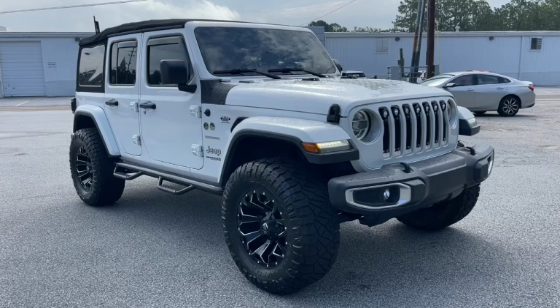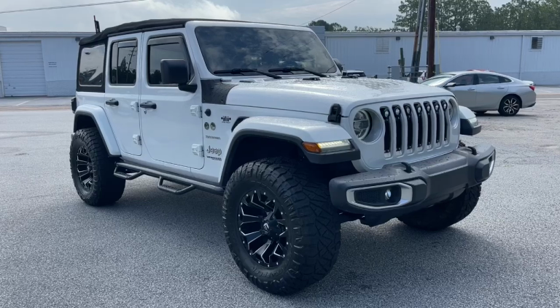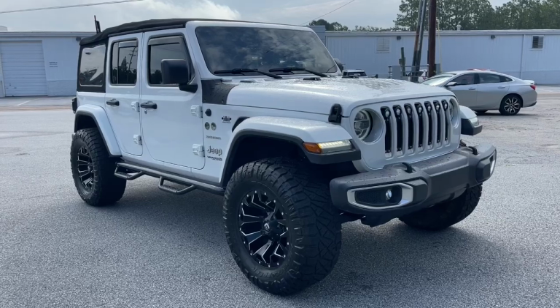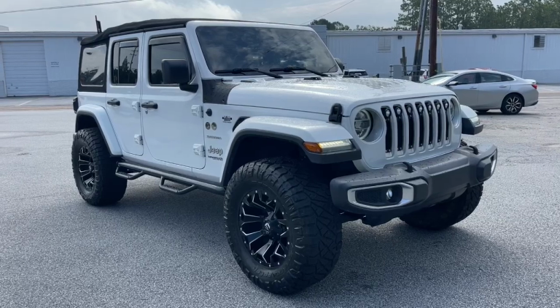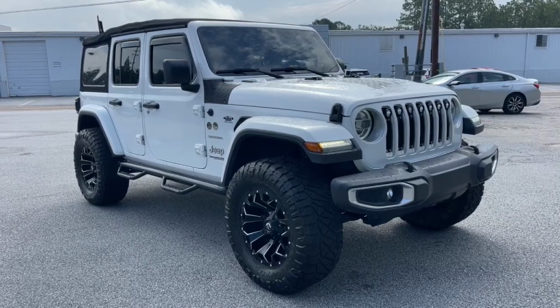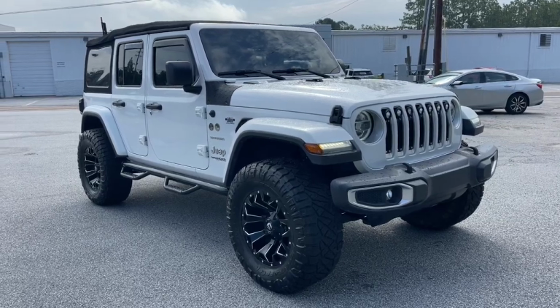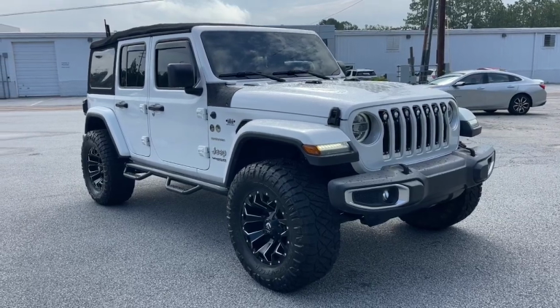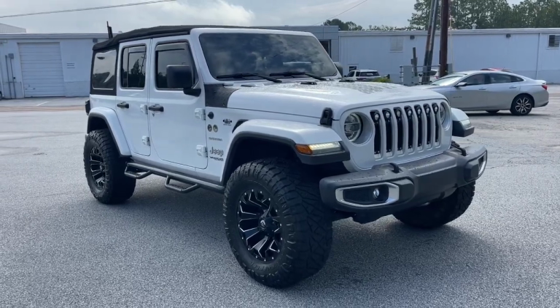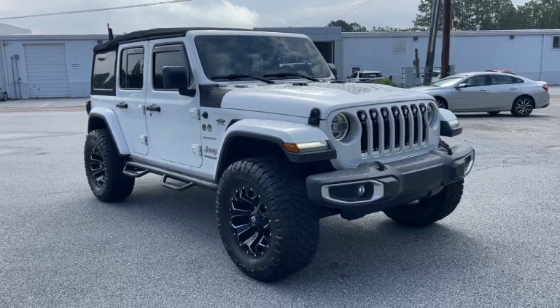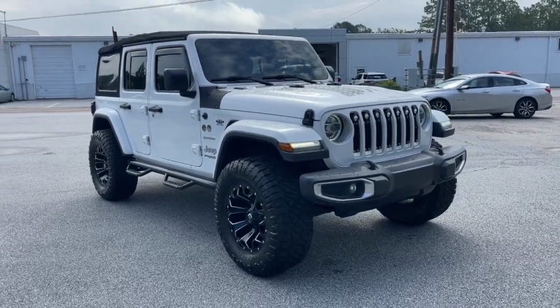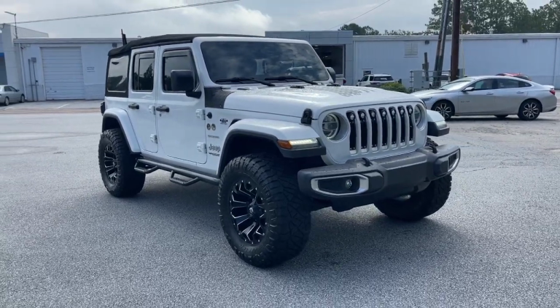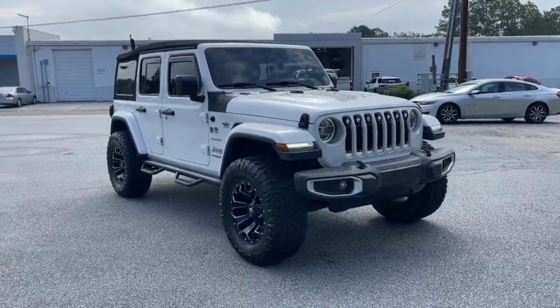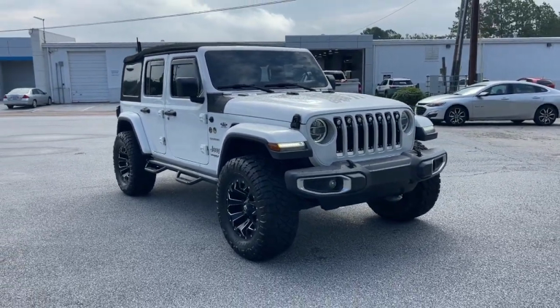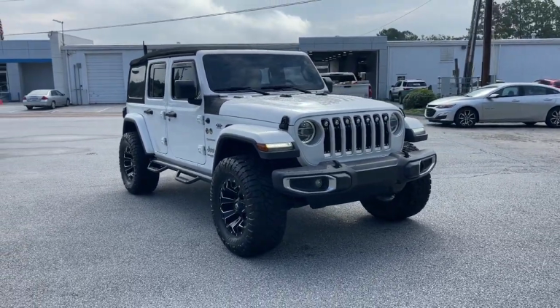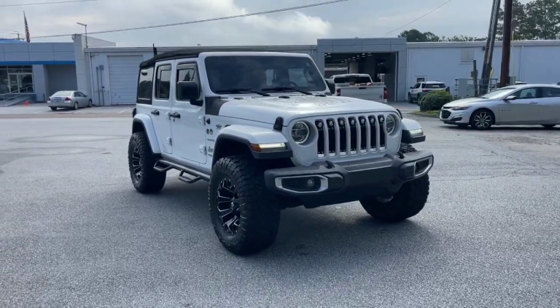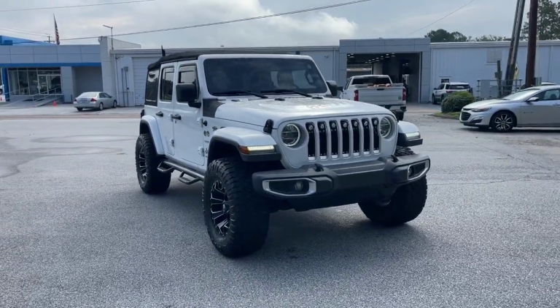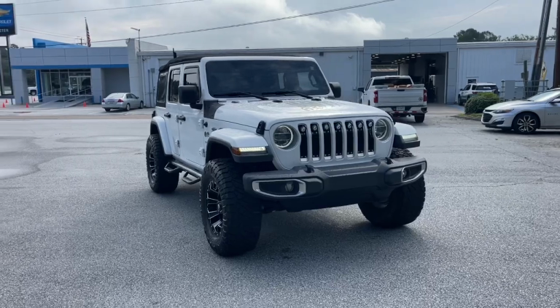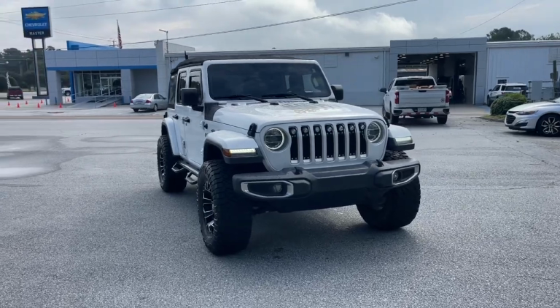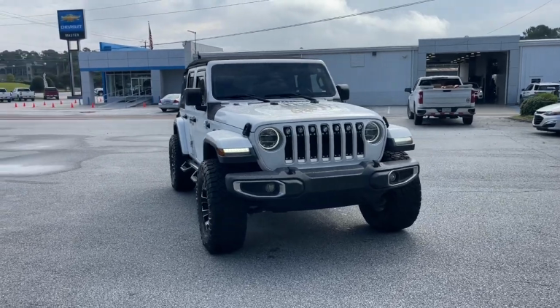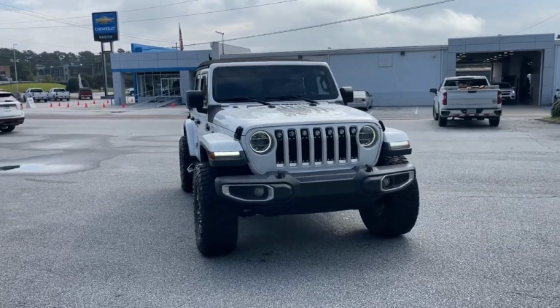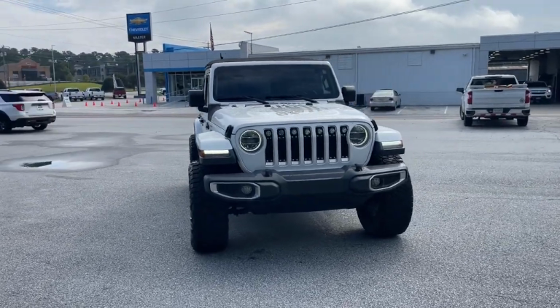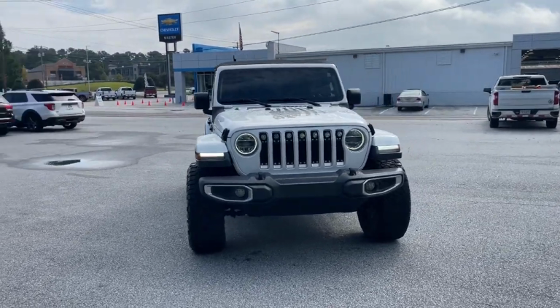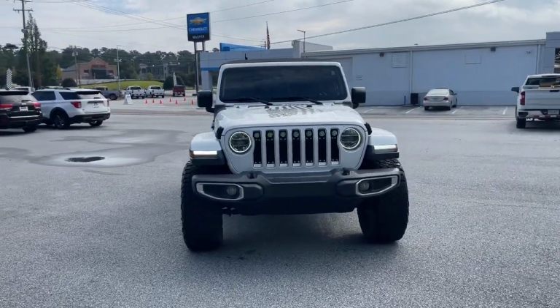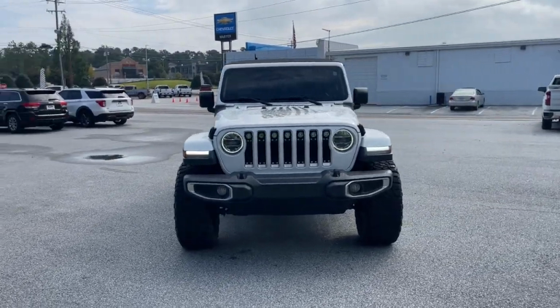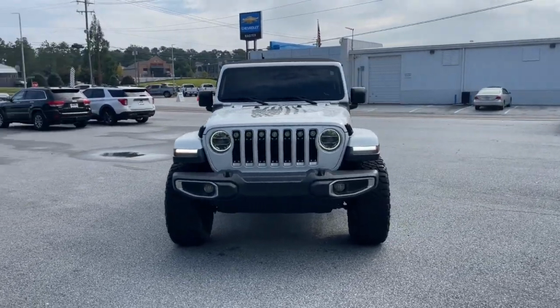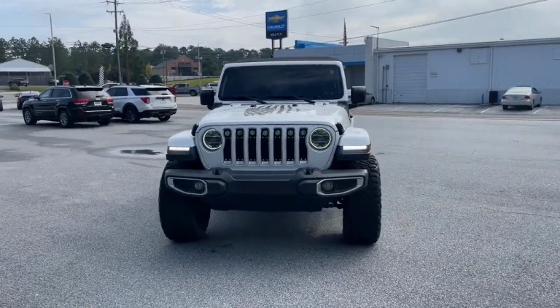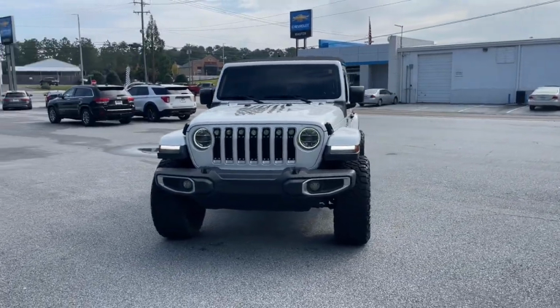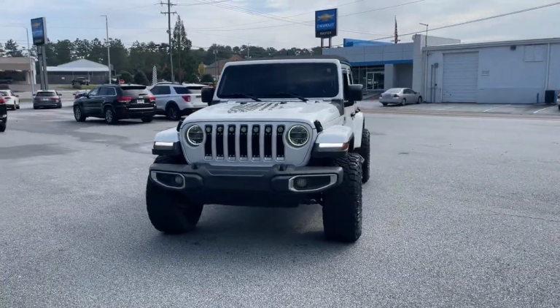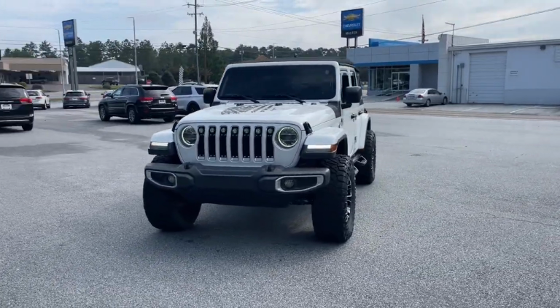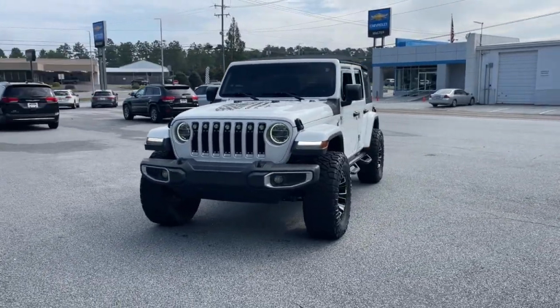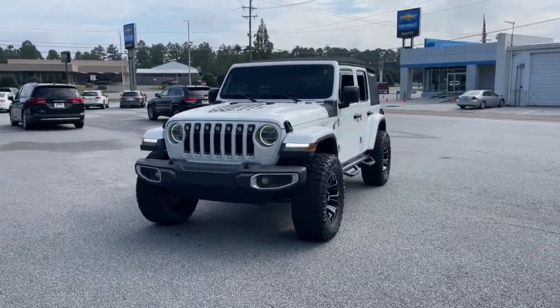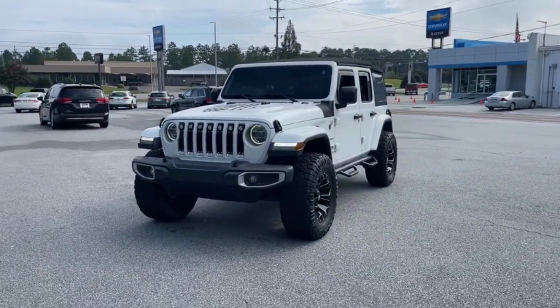This could be the car for you. The 2018 Jeep Wrangler. This vehicle is an outstanding buy with fewer than 70,000 miles on the odometer.